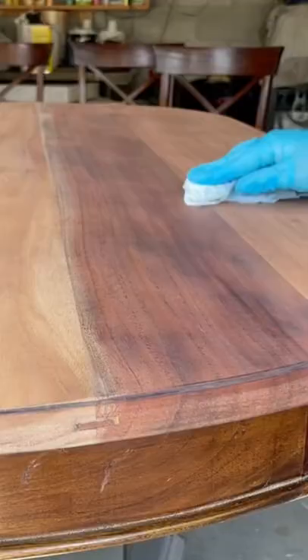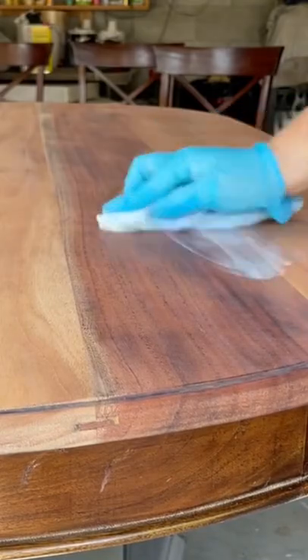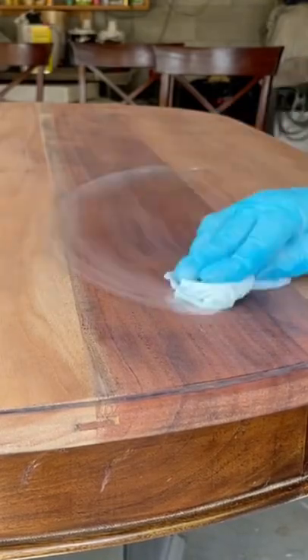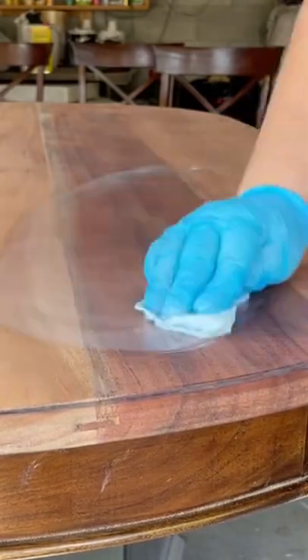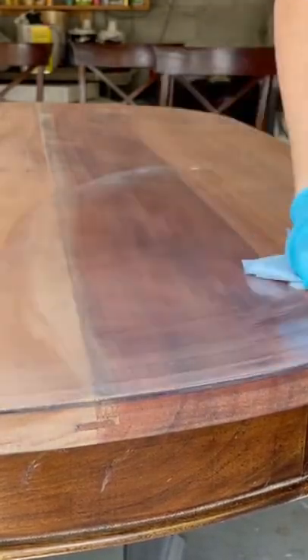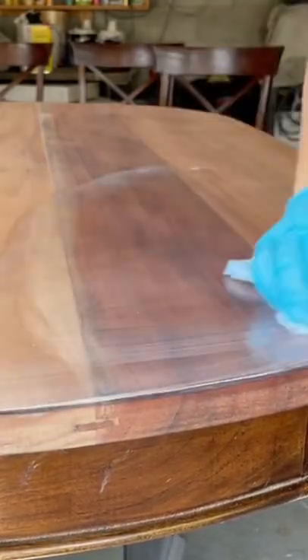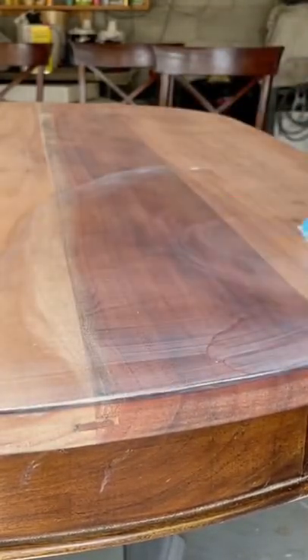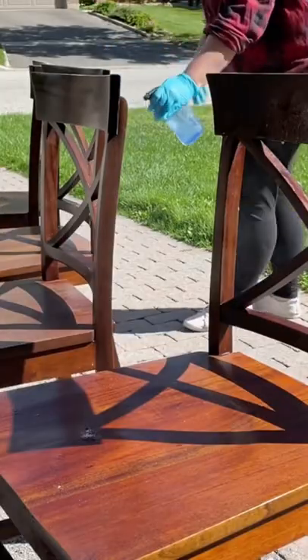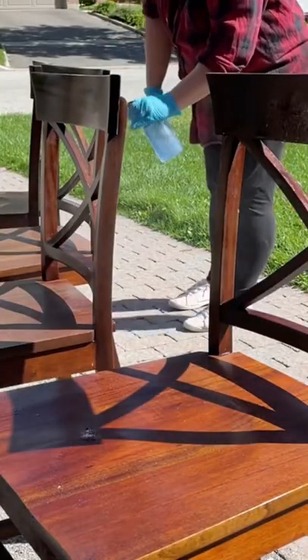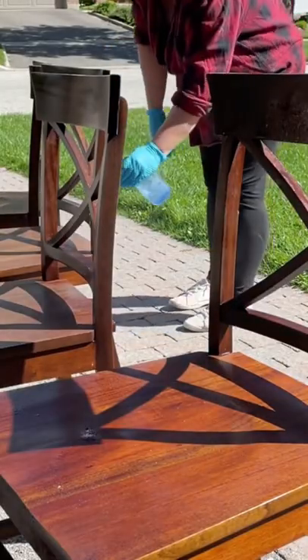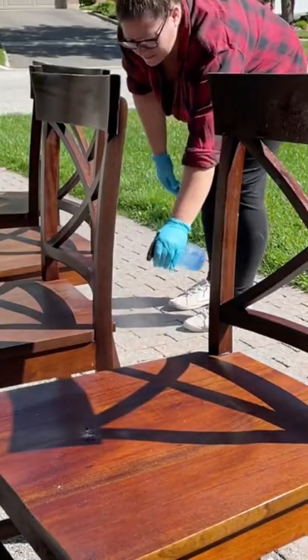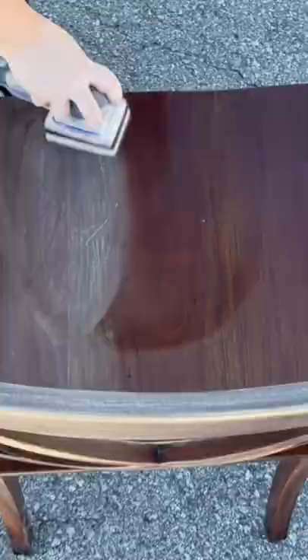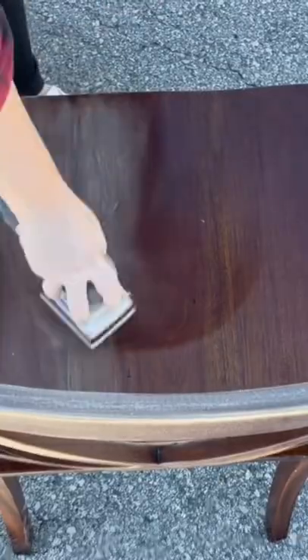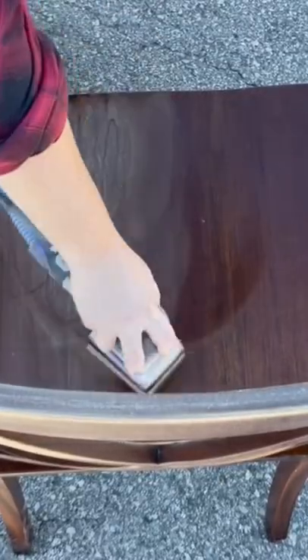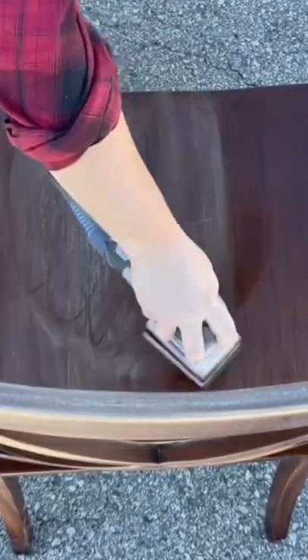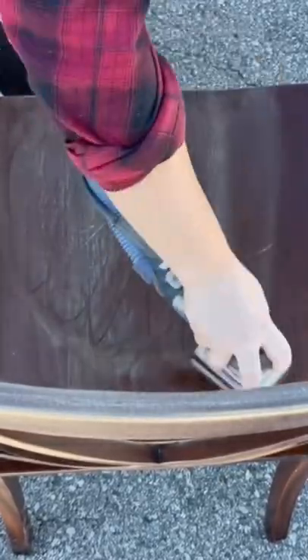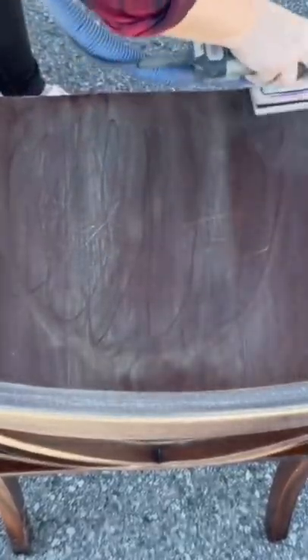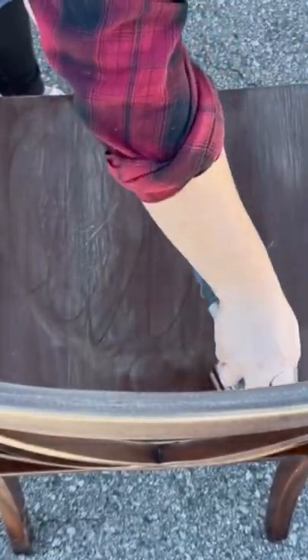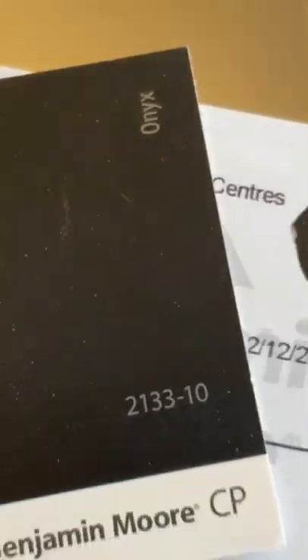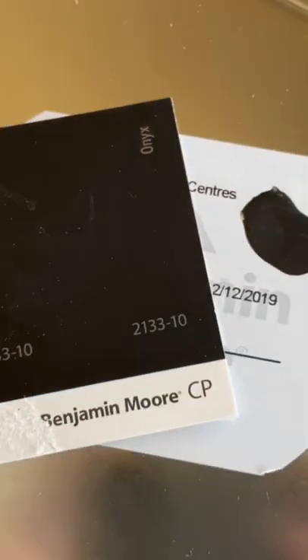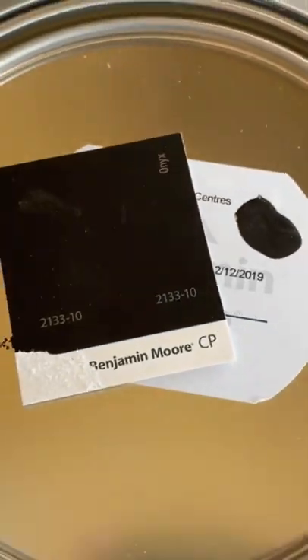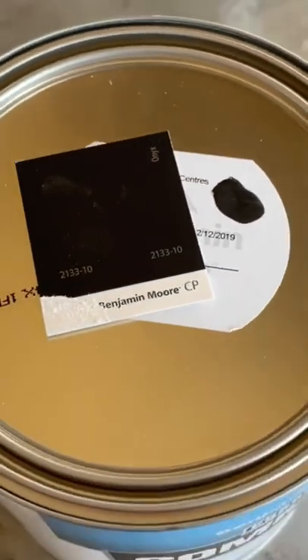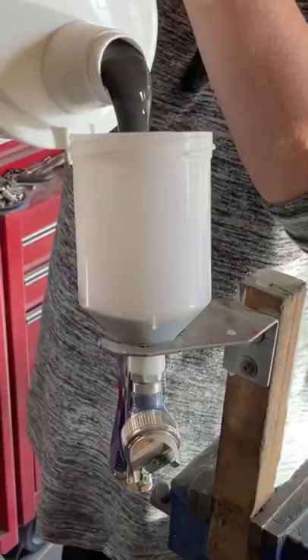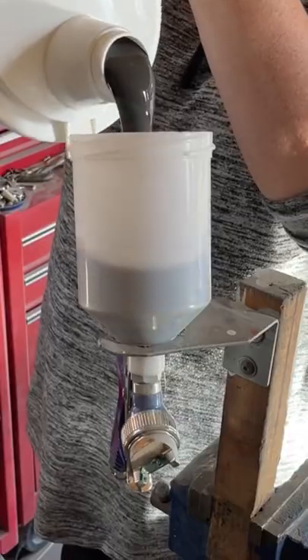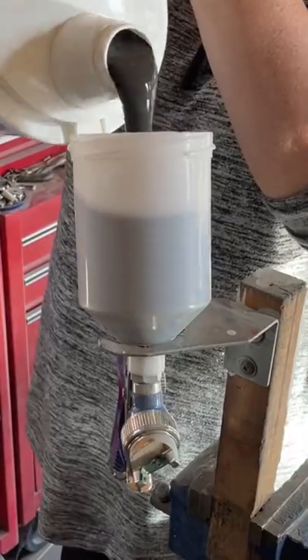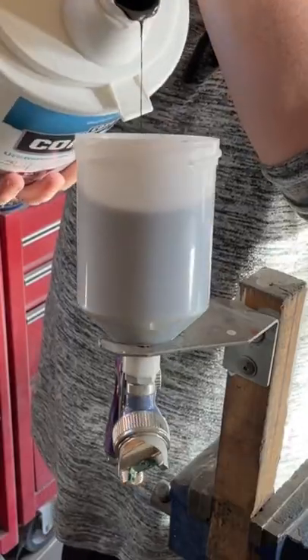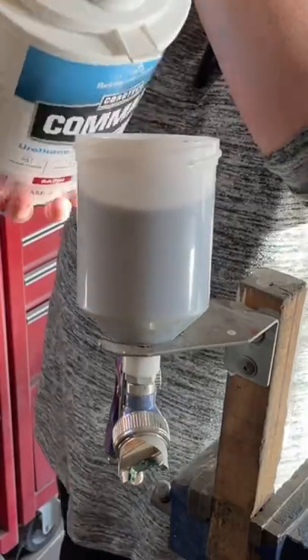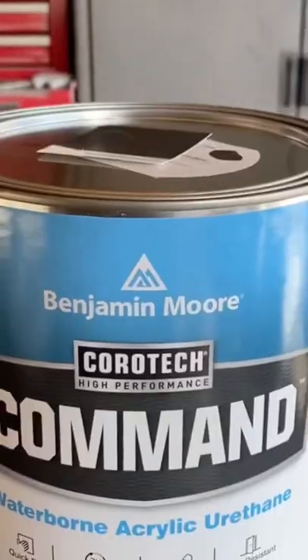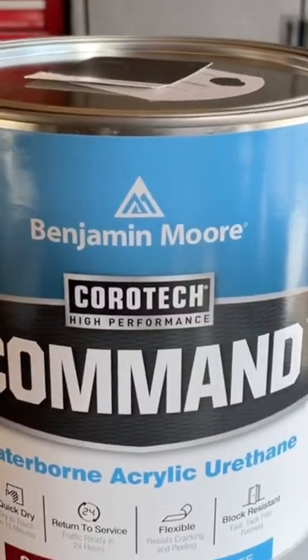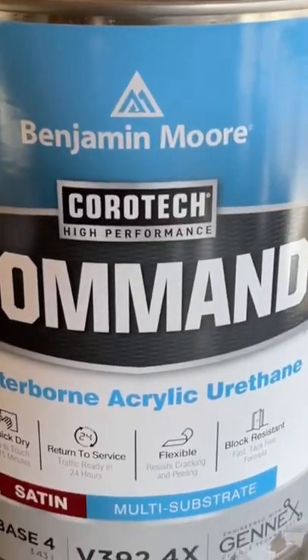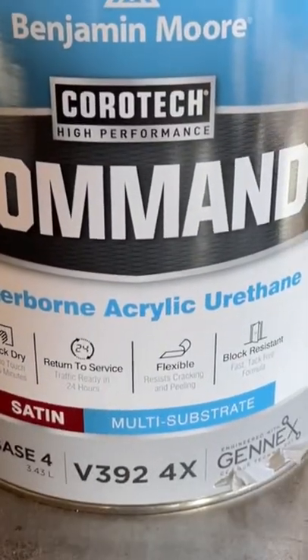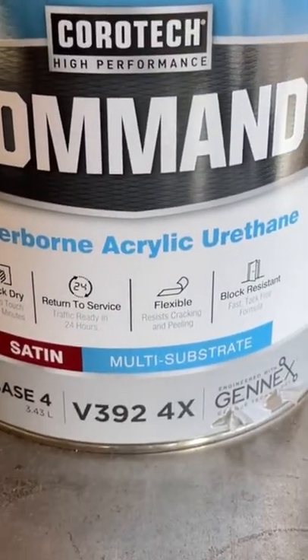I added a little weathered oak stain to lighten the wood just a touch more, then I cleaned the chairs and gave them a light scuff sanding before loading up my gravity fed HVLP pneumatic spray gun with some Command paint in Onyx Black by Benjamin Moore.